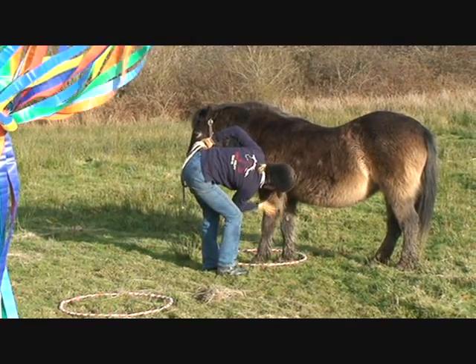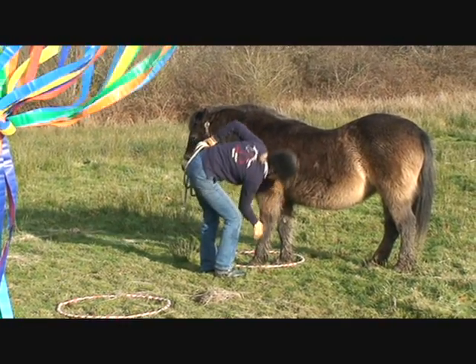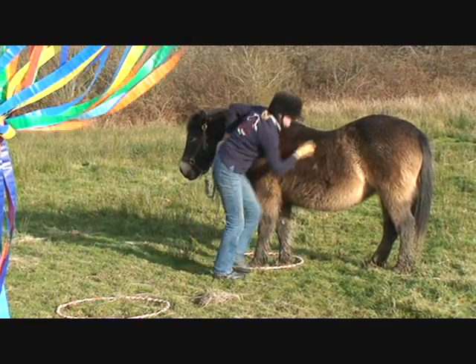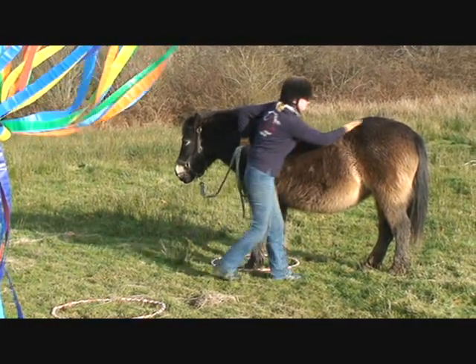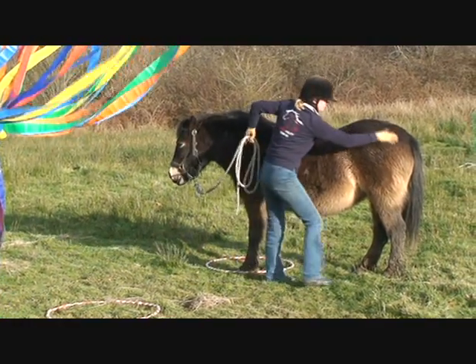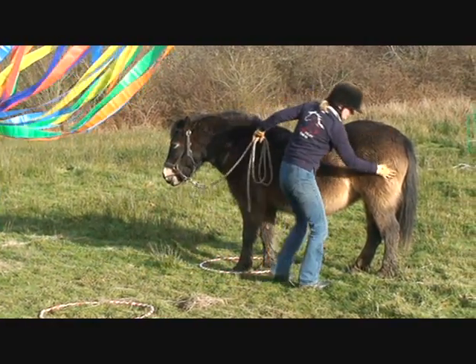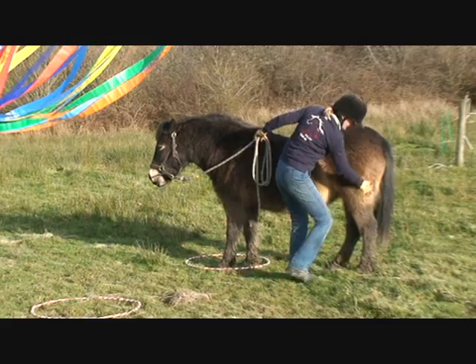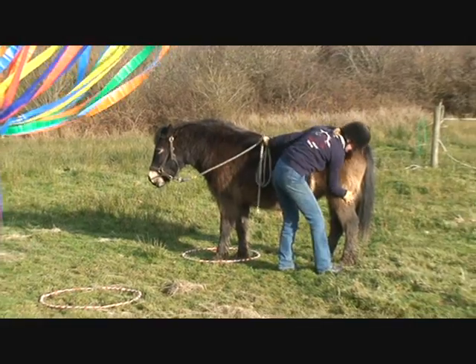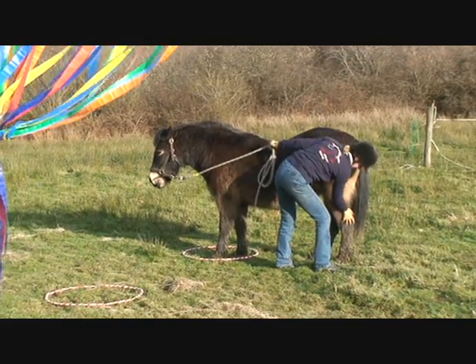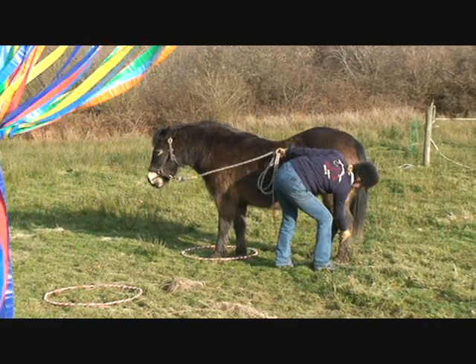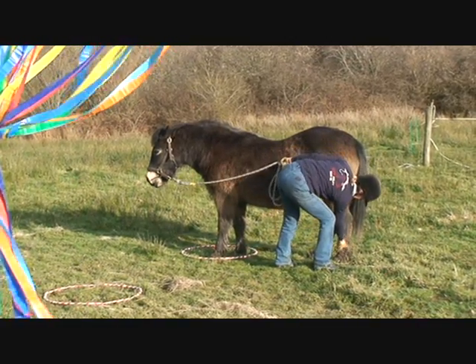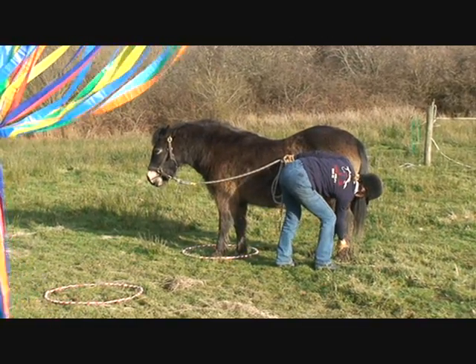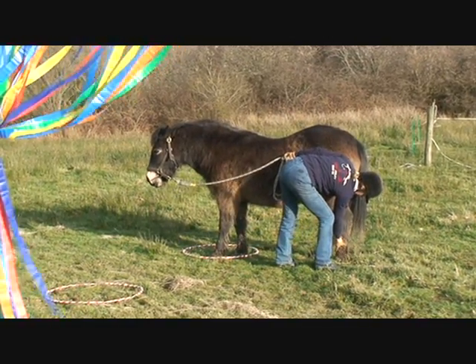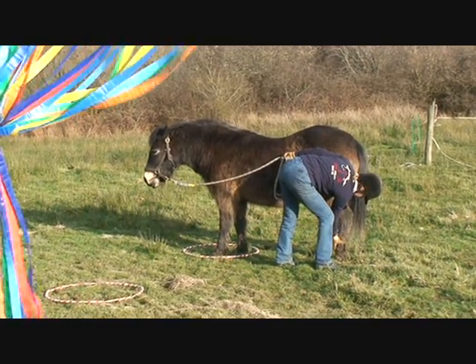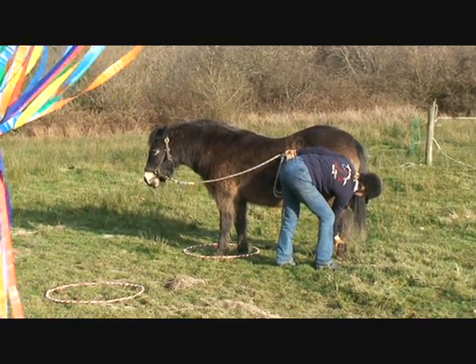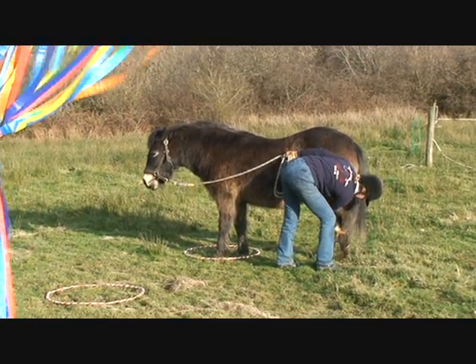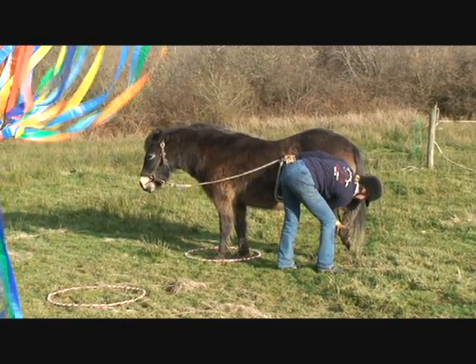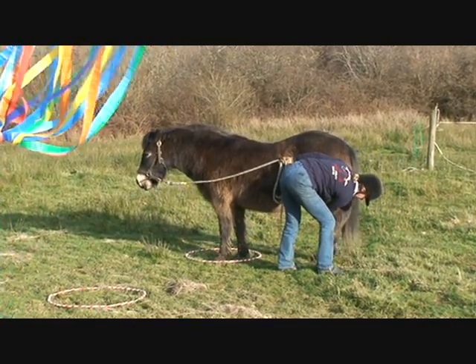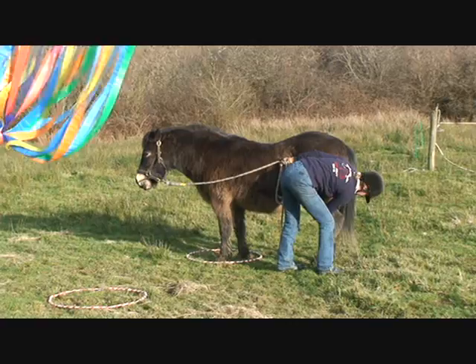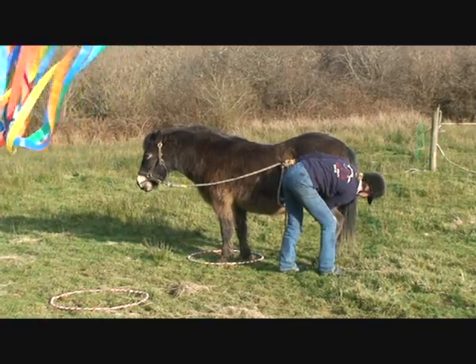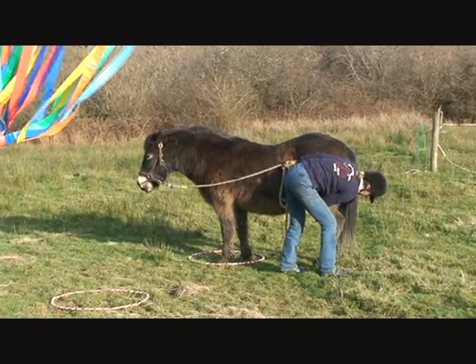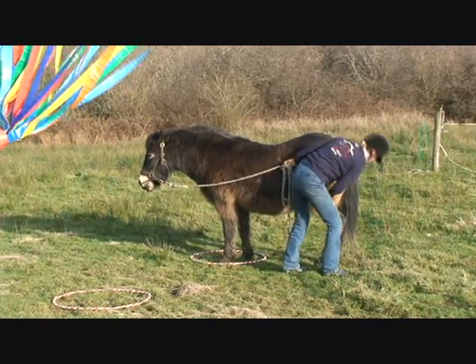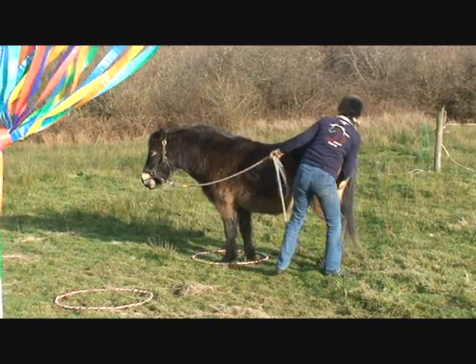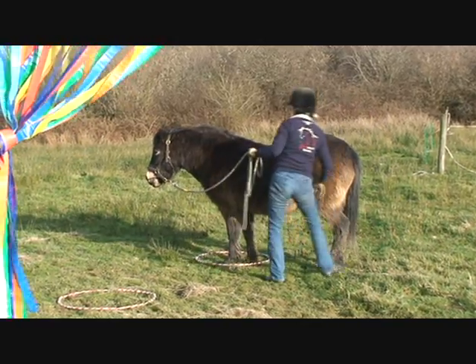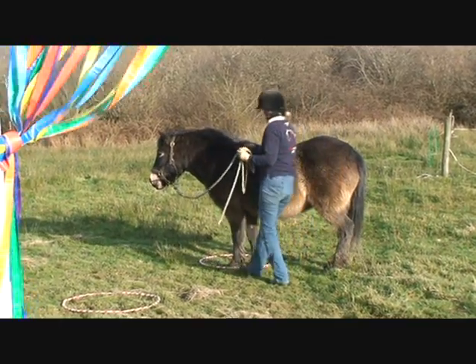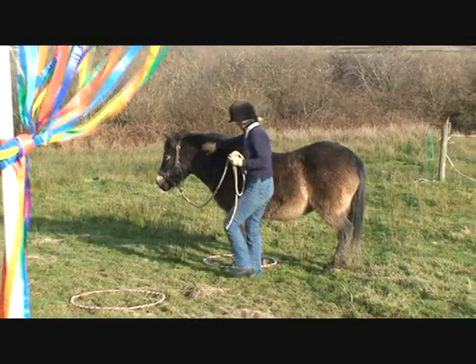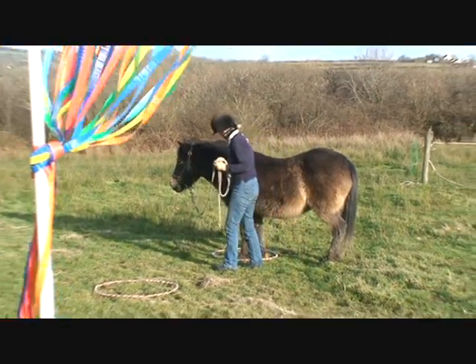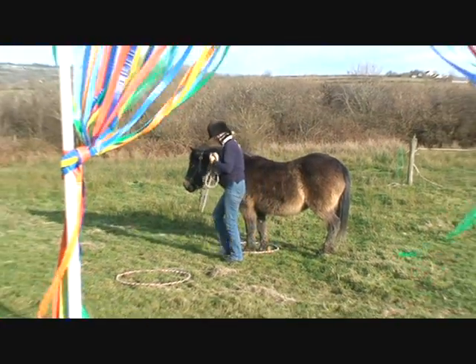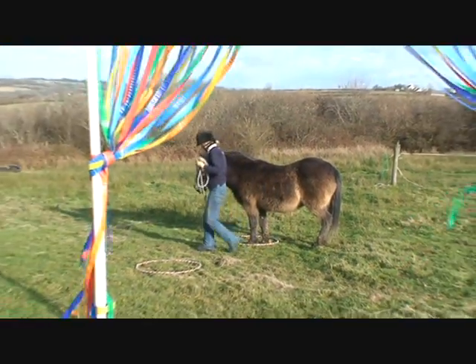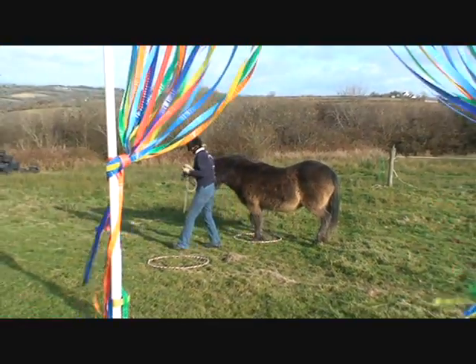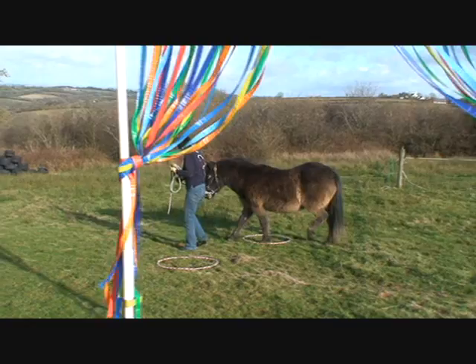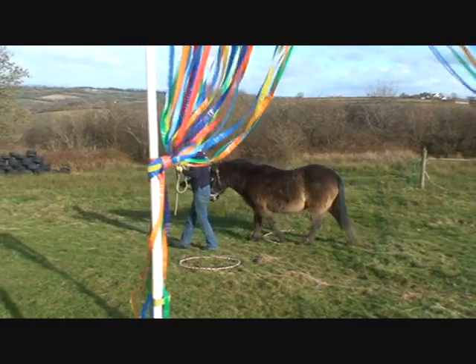Picking up feet — make sure that rope is nice and safe, not too tight, not too loose. The pony doesn't move, the foot comes easily off the ground. I've given that a mark of three for efficiency and three for horsemanship.